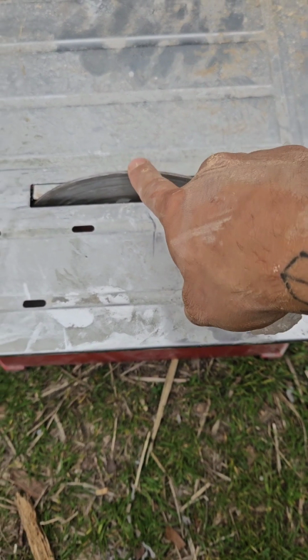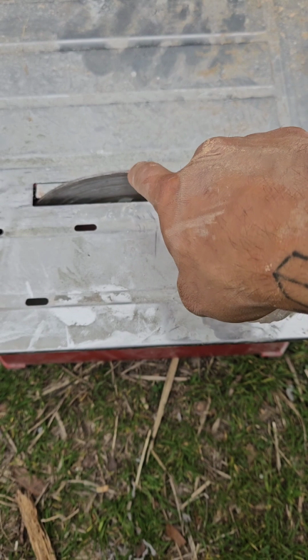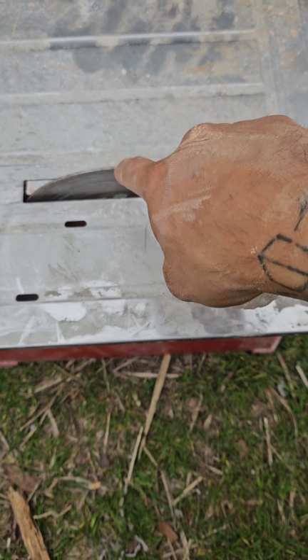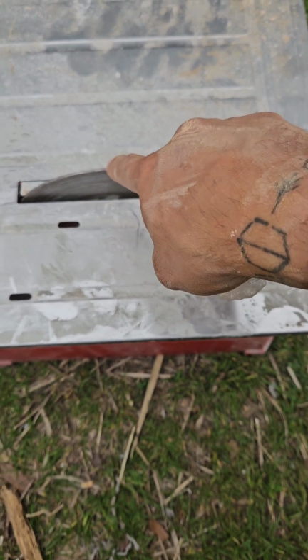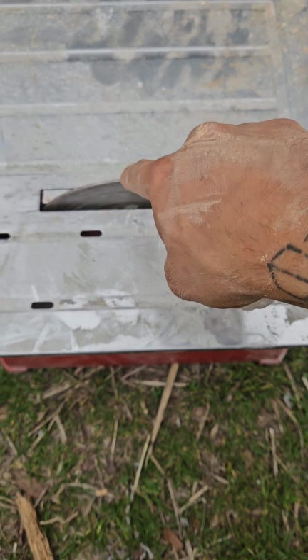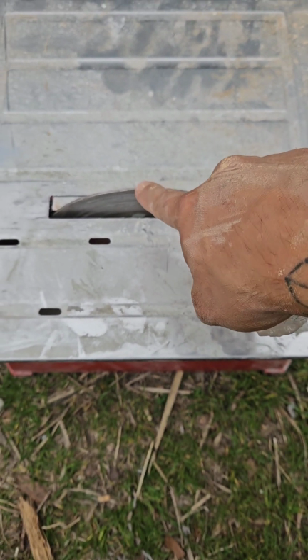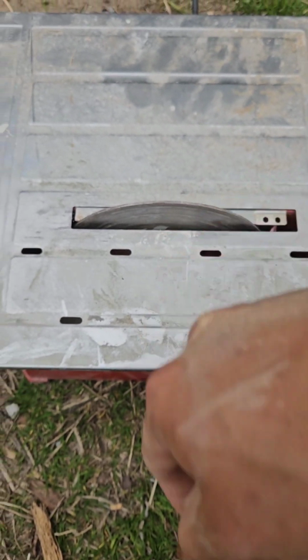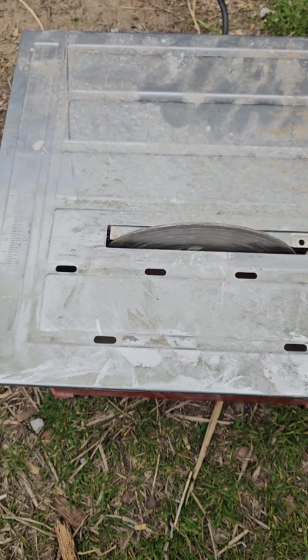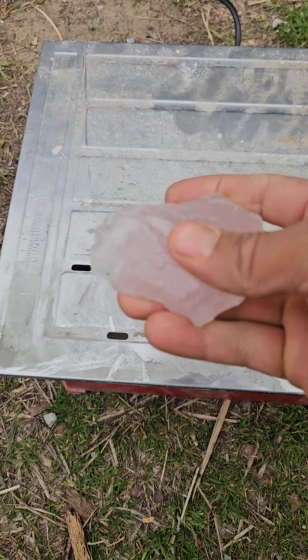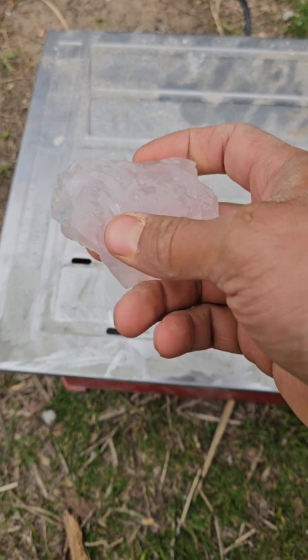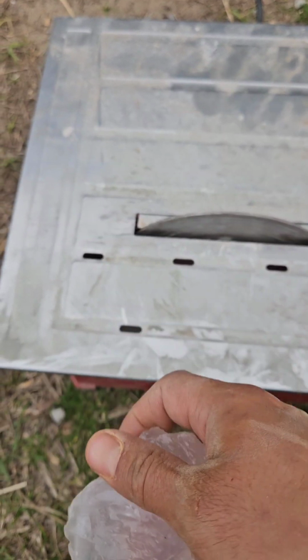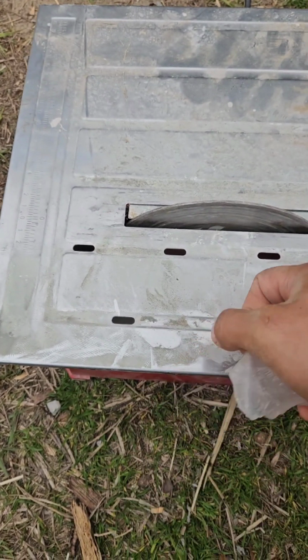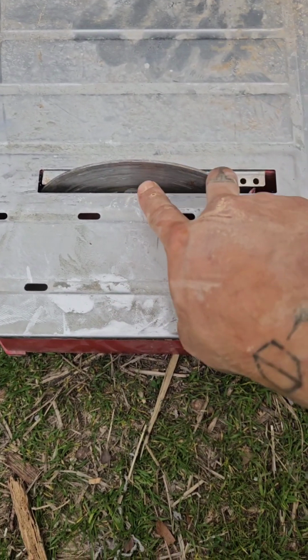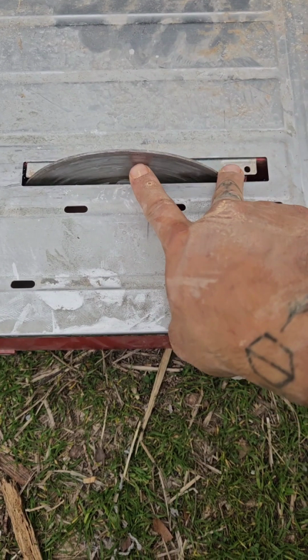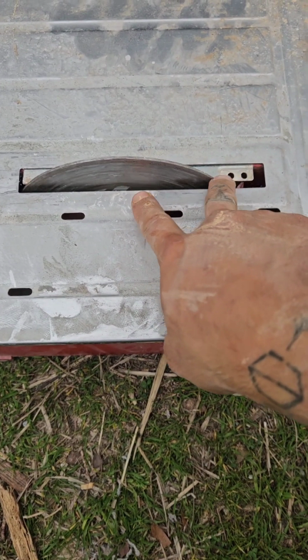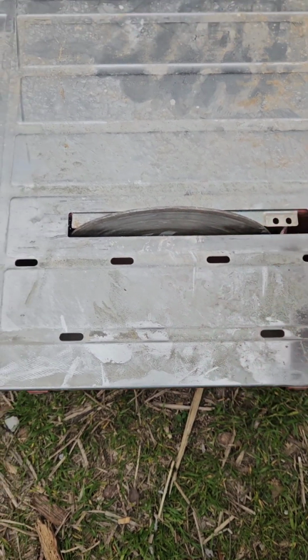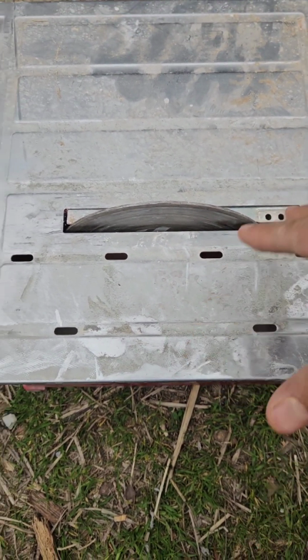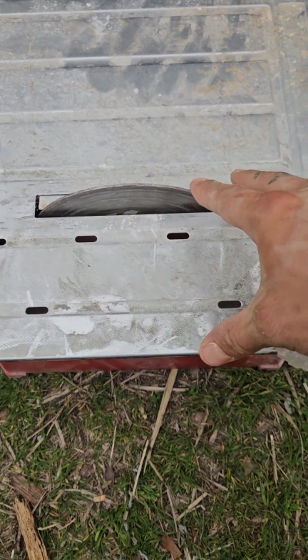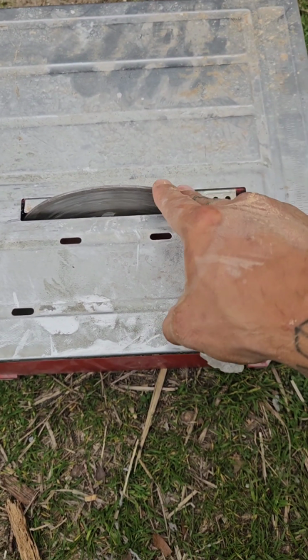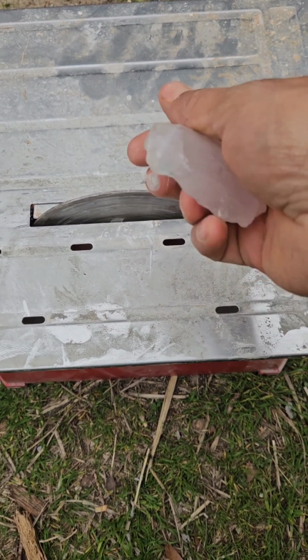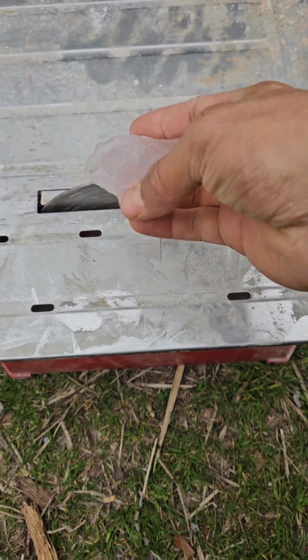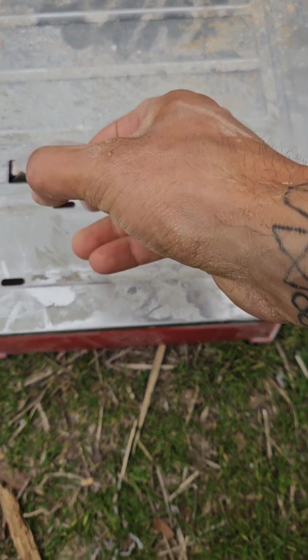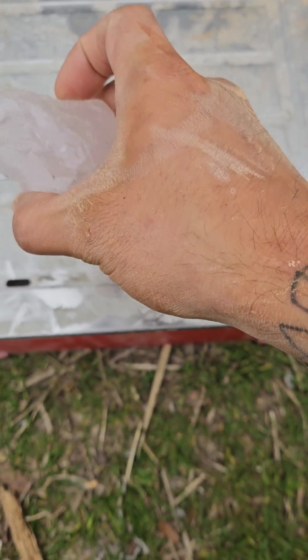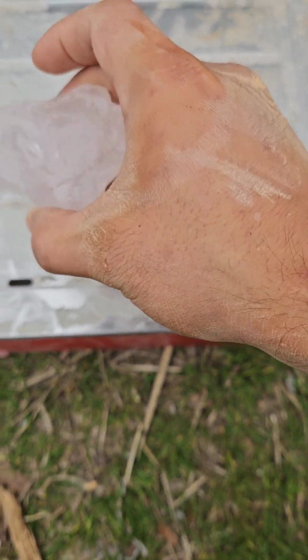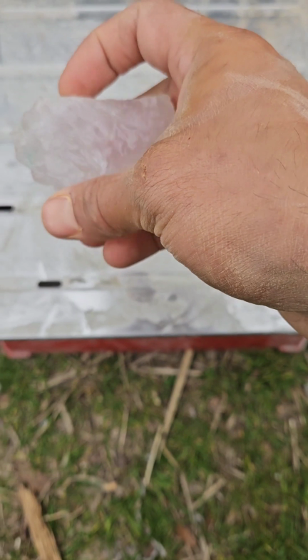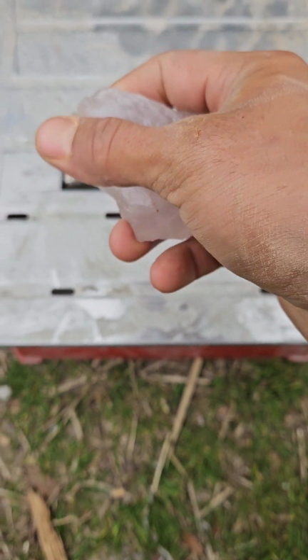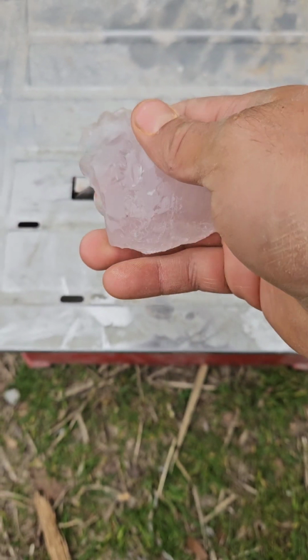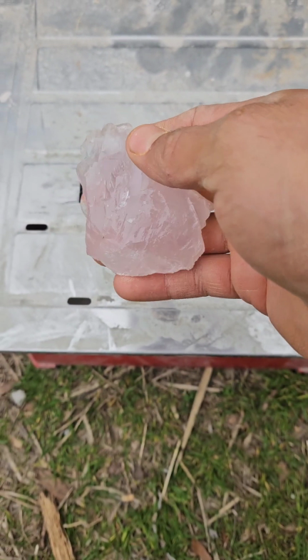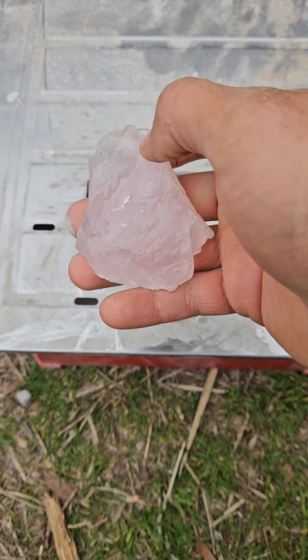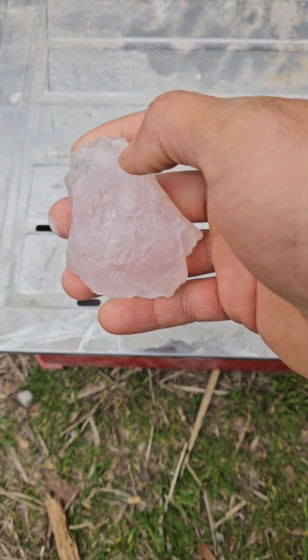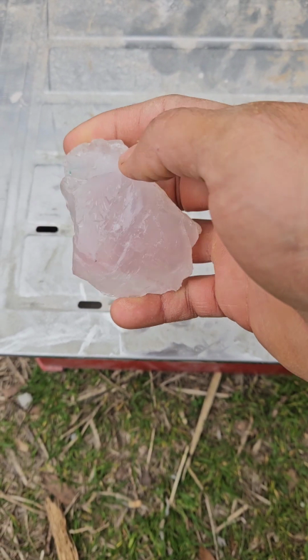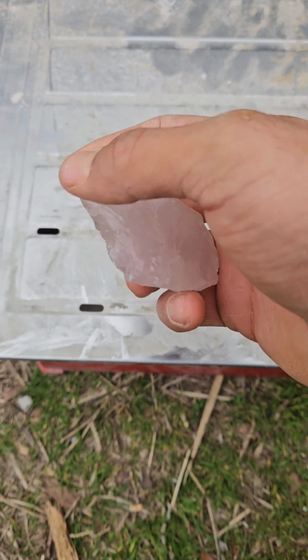As long as you have a diamond blade, you can cut through stone. And depending on how big your blade is and how big the tile cutter is, you can cut very large pieces of stone.